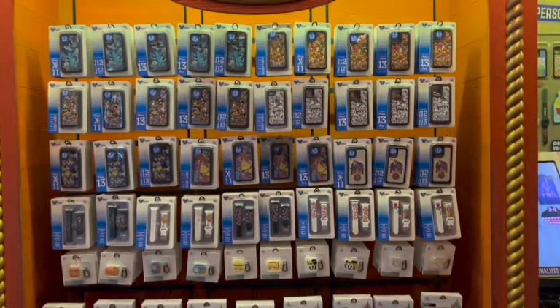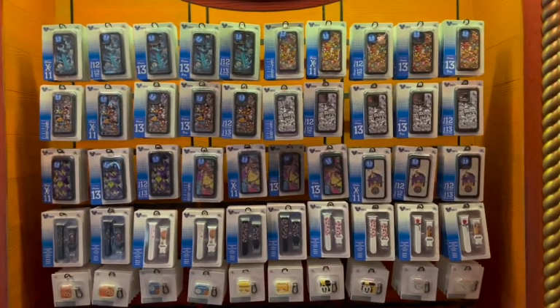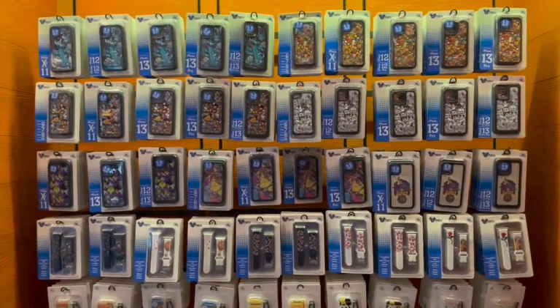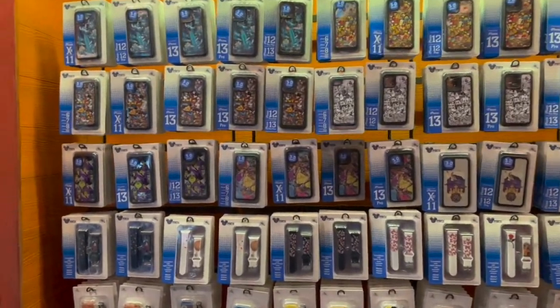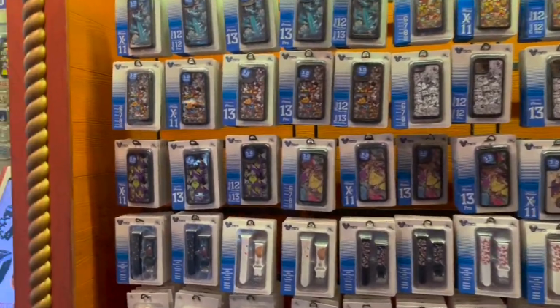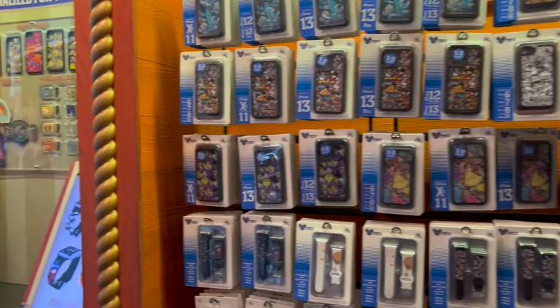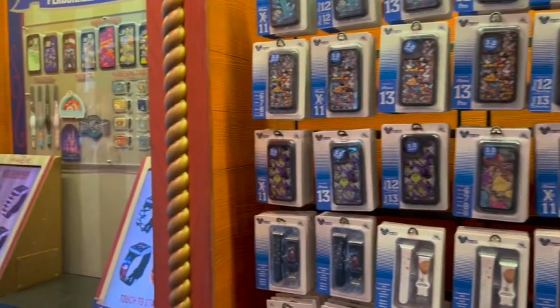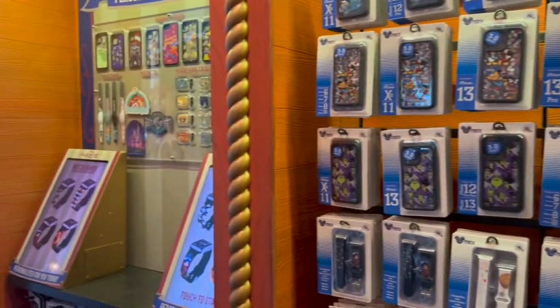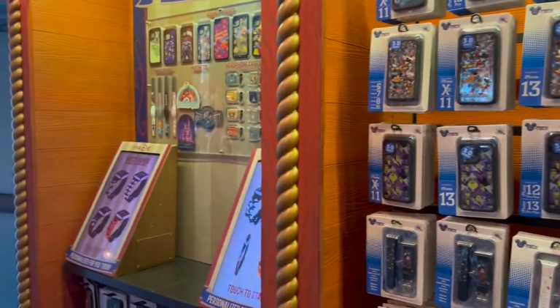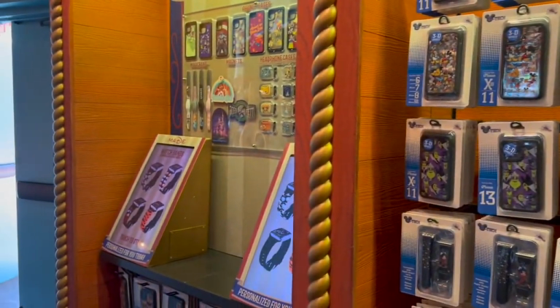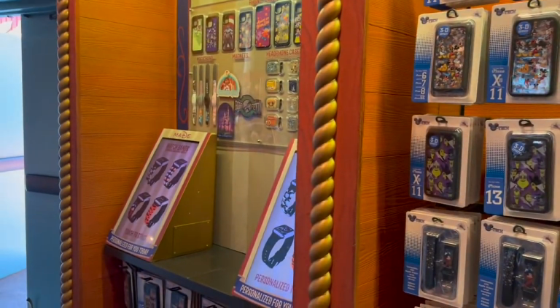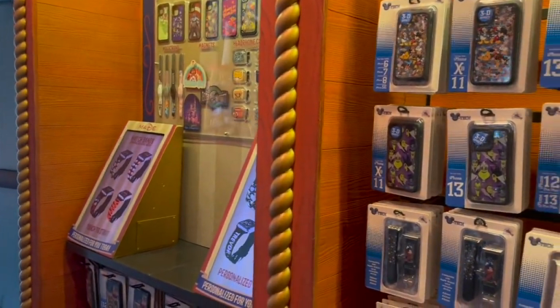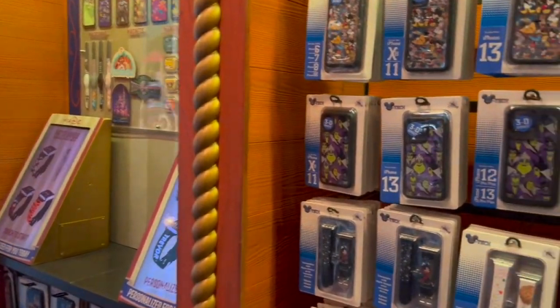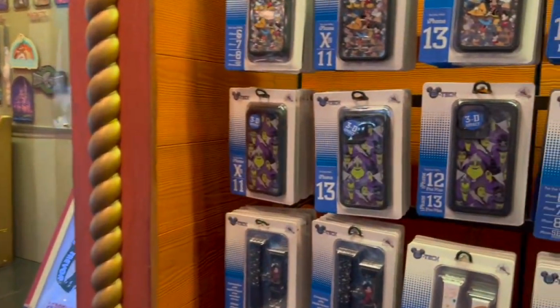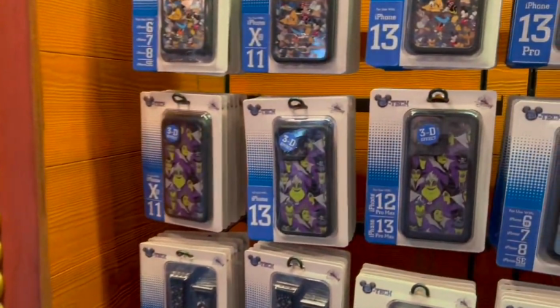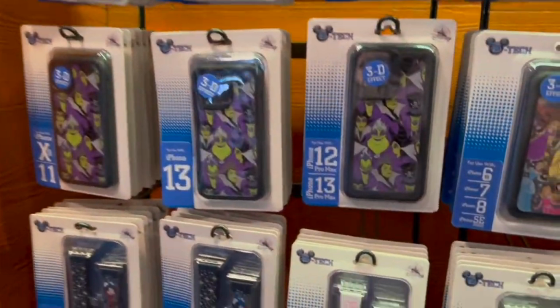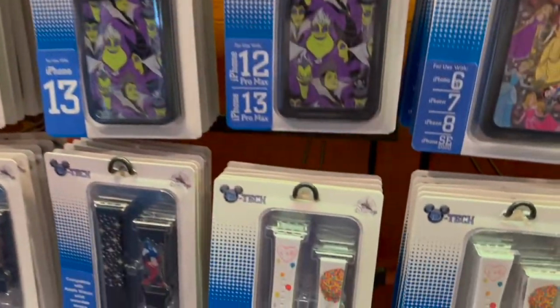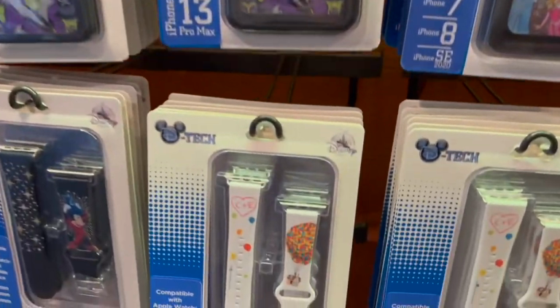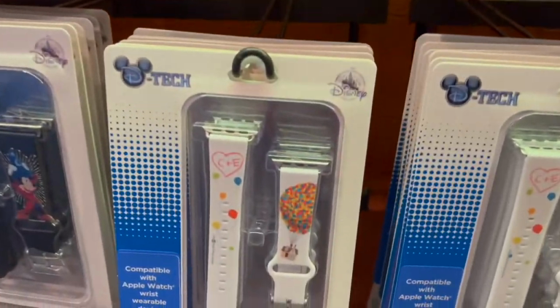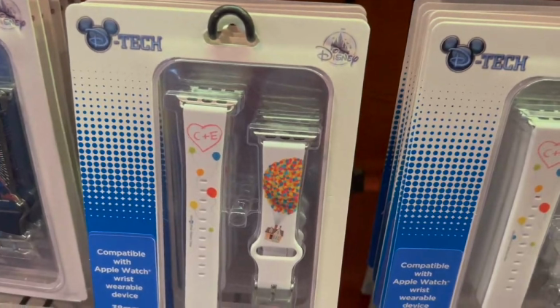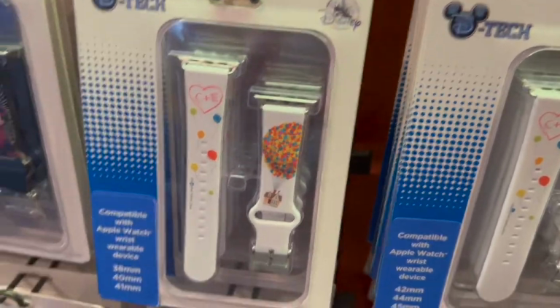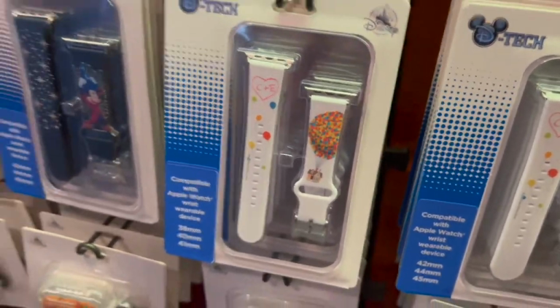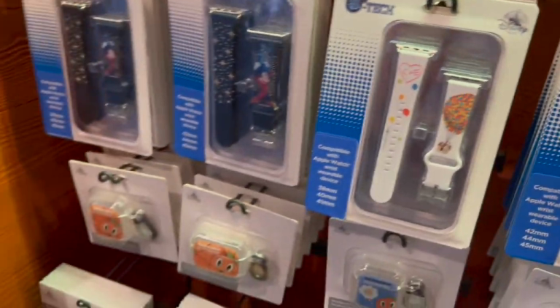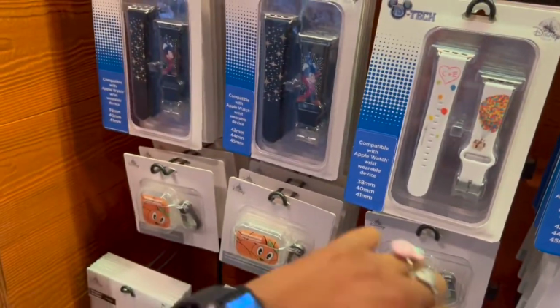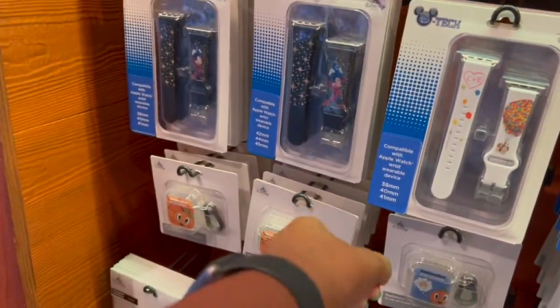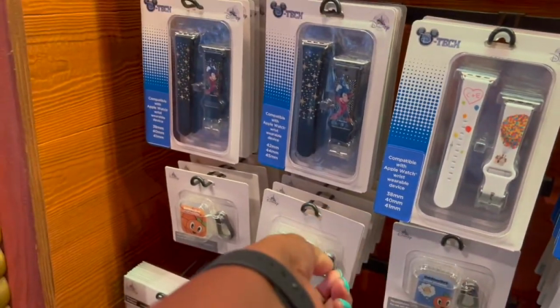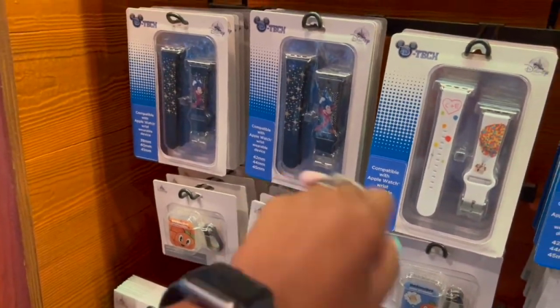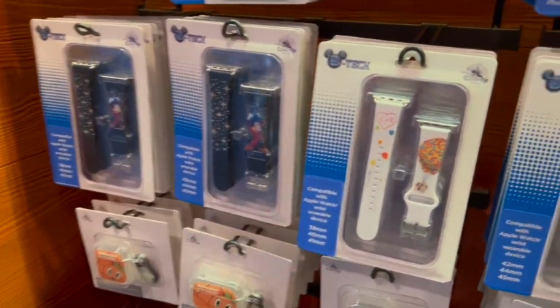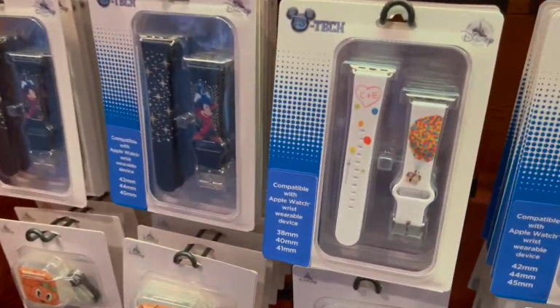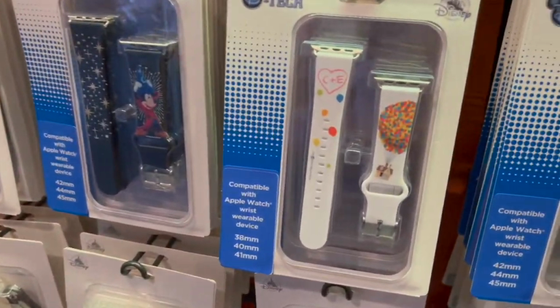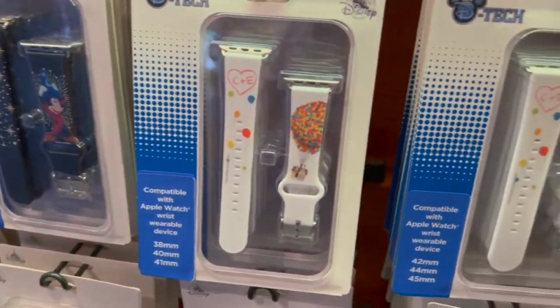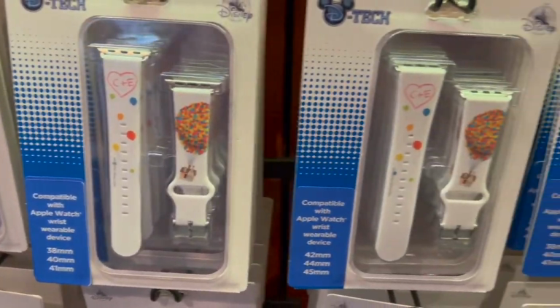Over here we have lots of phone cases and Magic Bands you can choose from. They even have fun Apple Watch bands because if you guys have an Apple Watch, you can personalize it with some Disney magic.